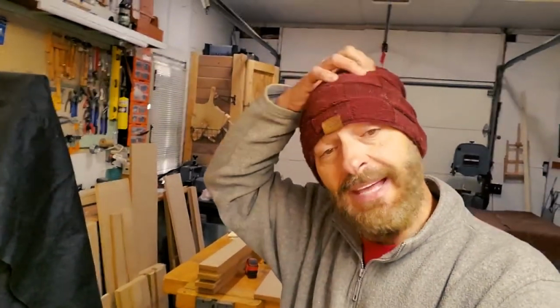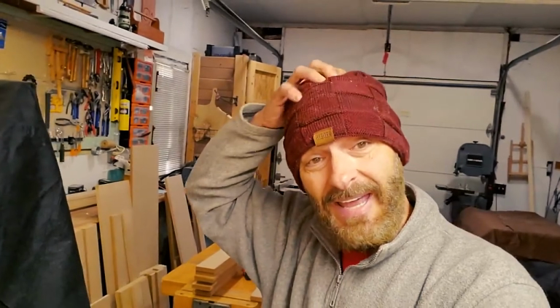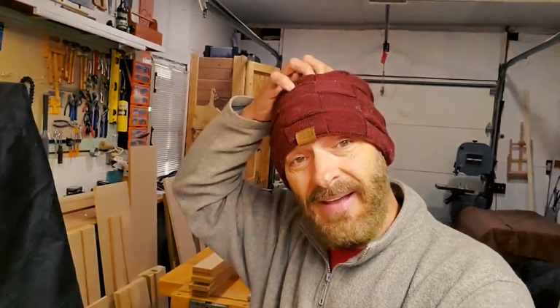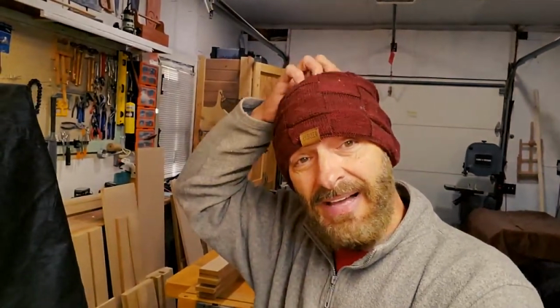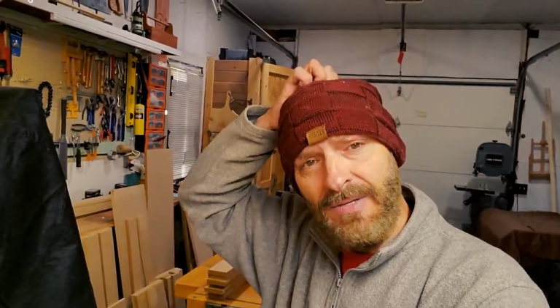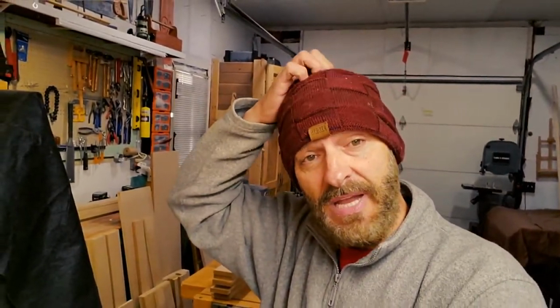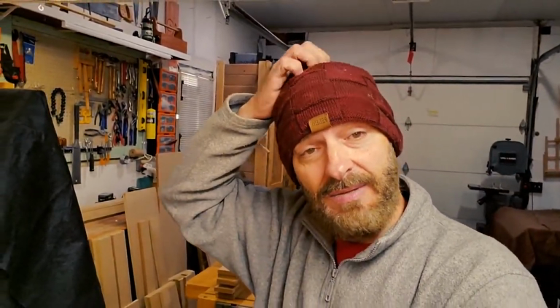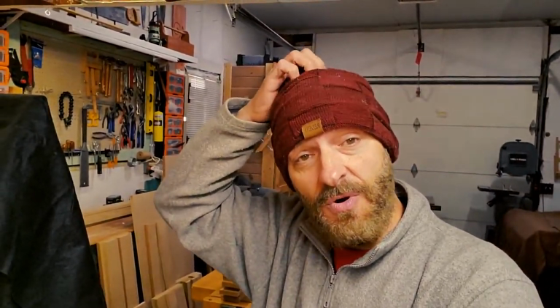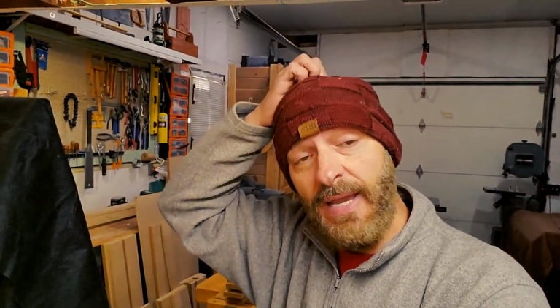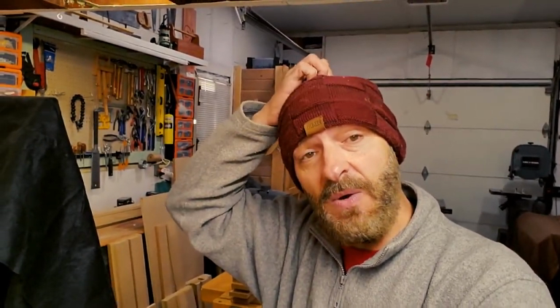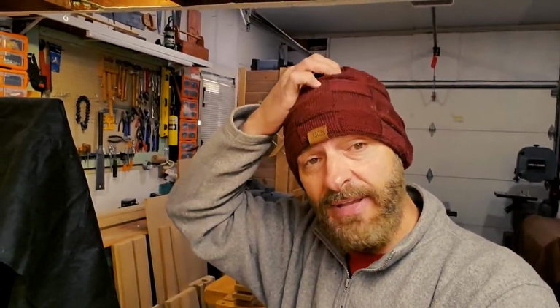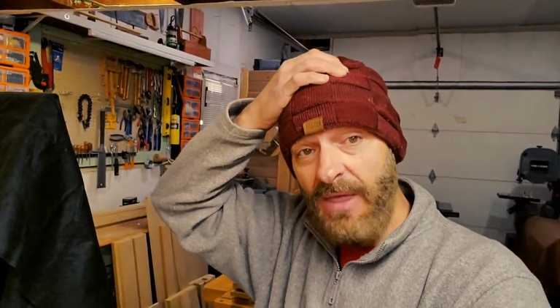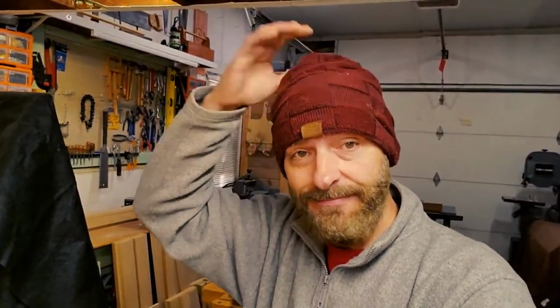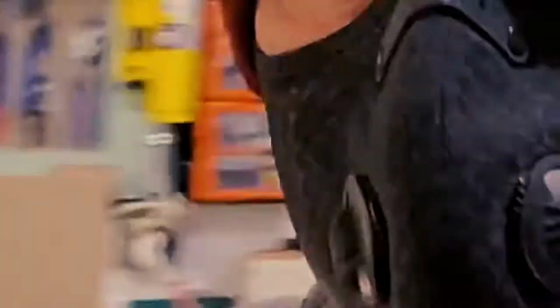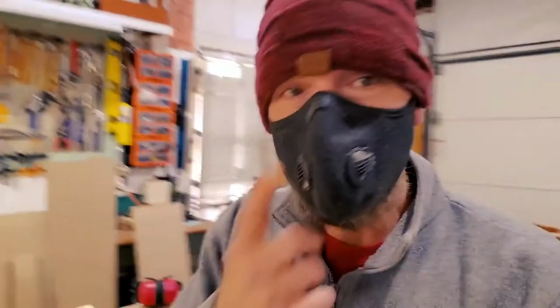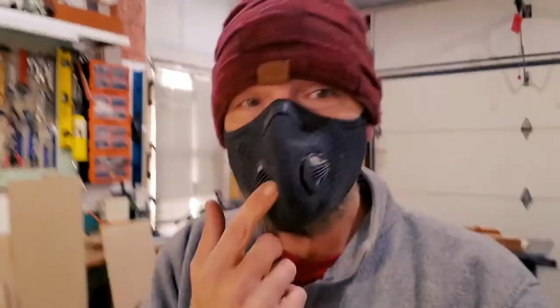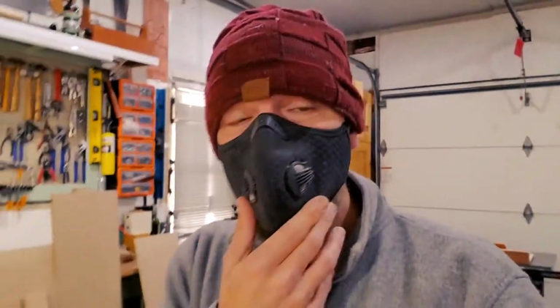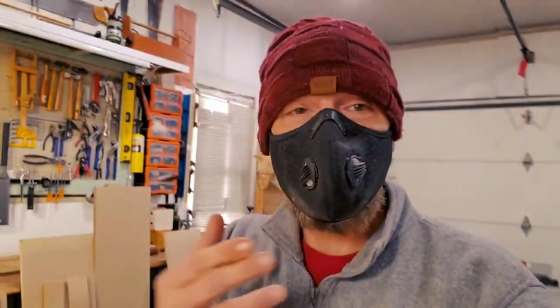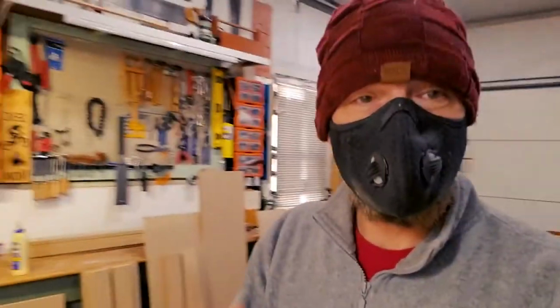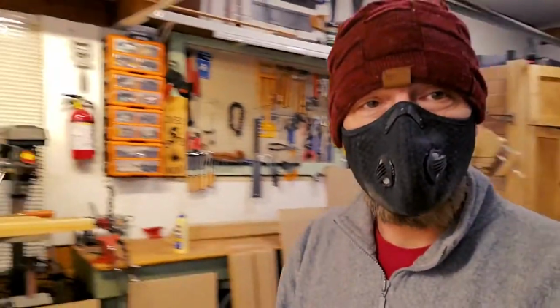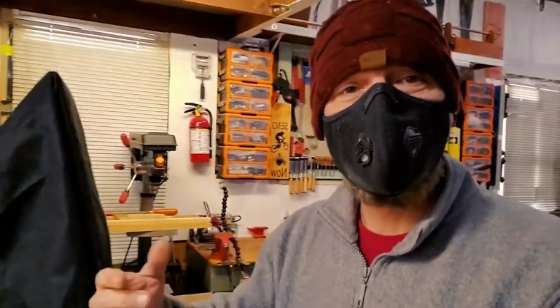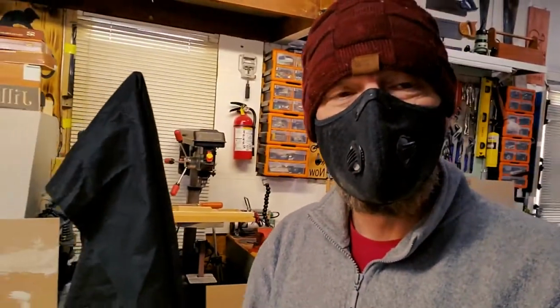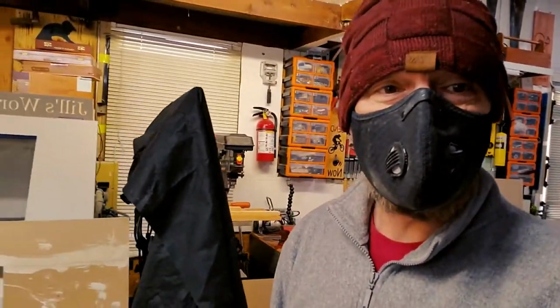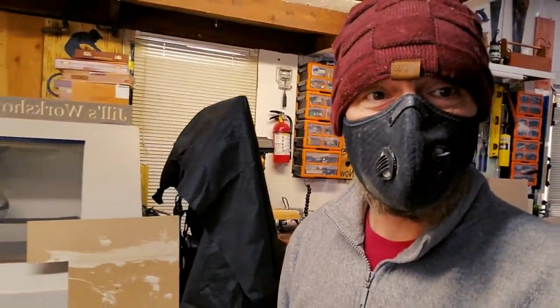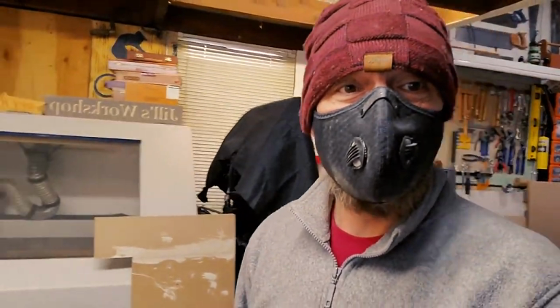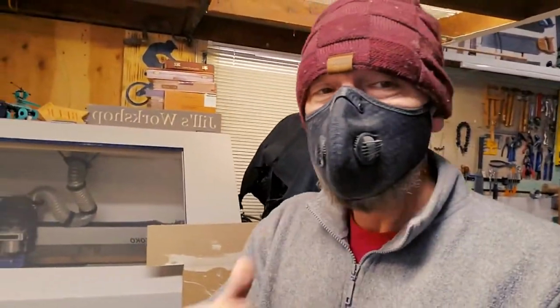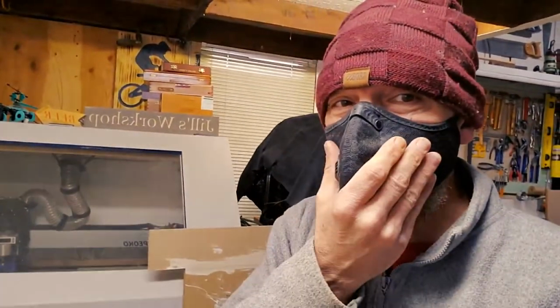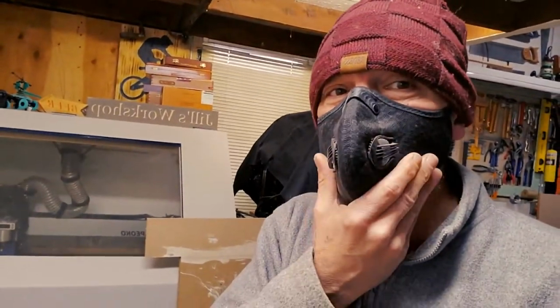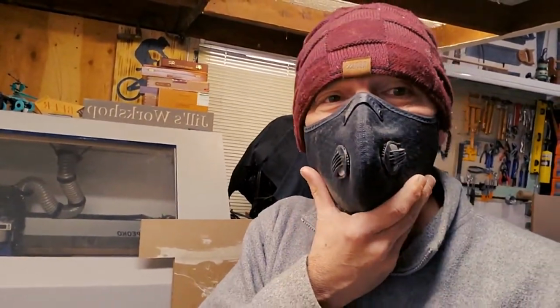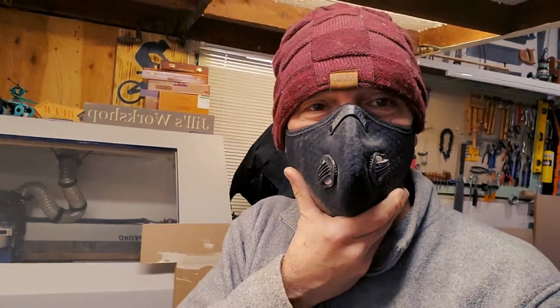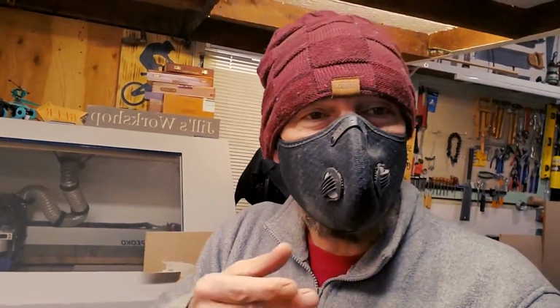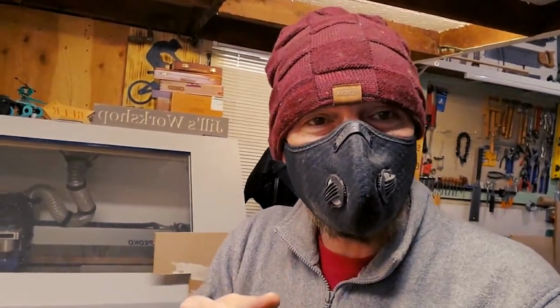Somehow this does not feel unnatural to me anymore, which is pretty sad — but yeah, MDF is nasty.